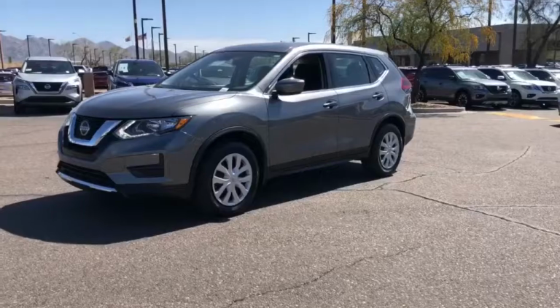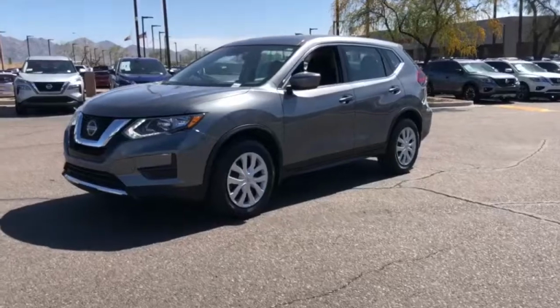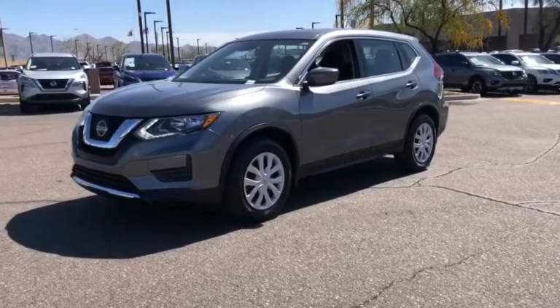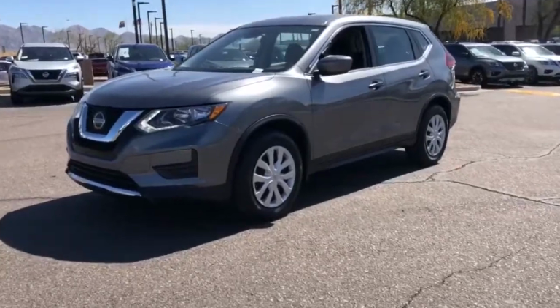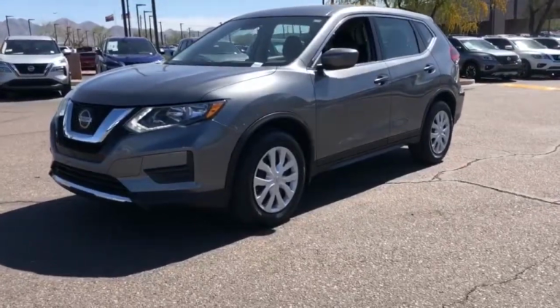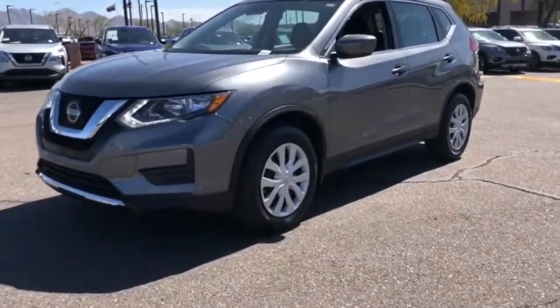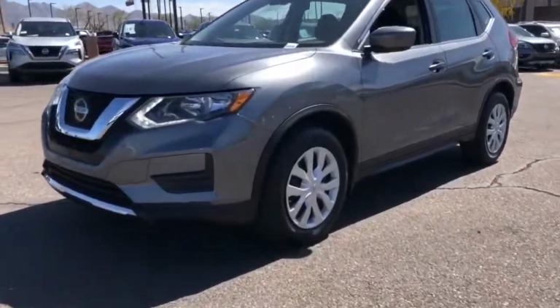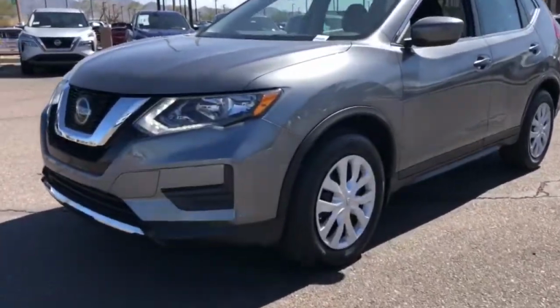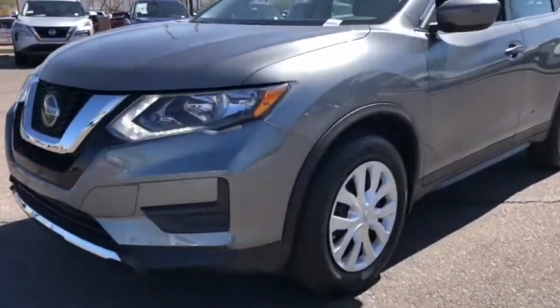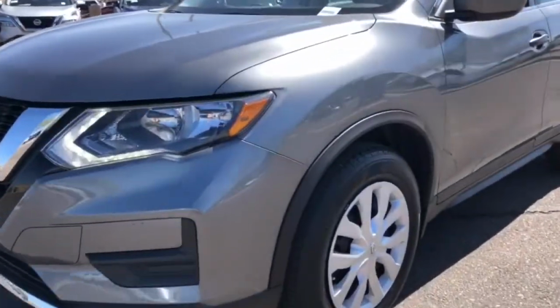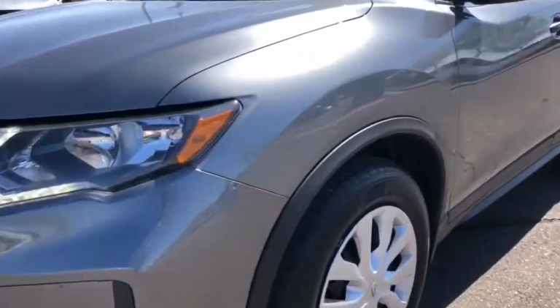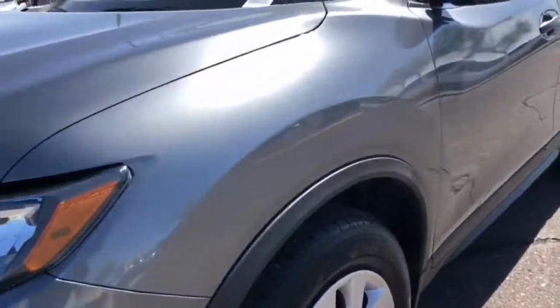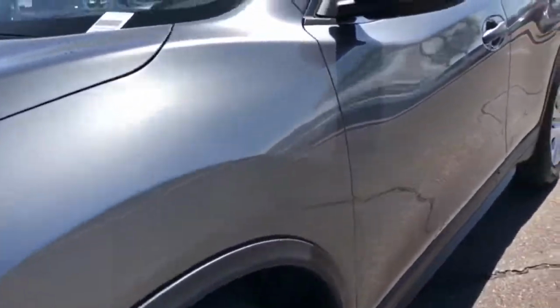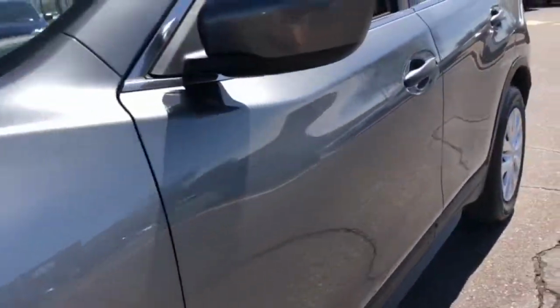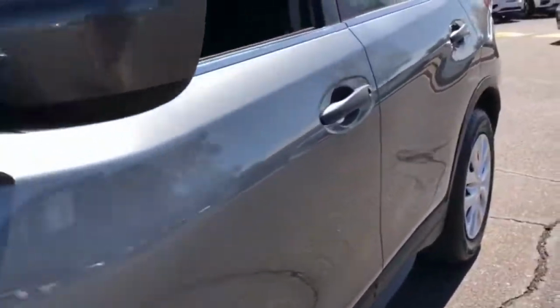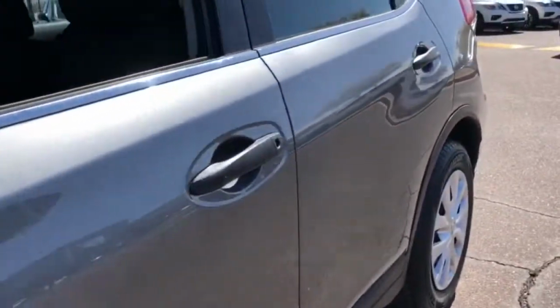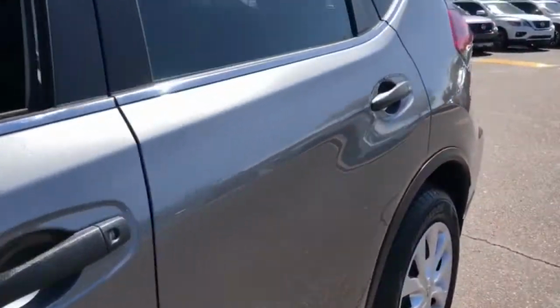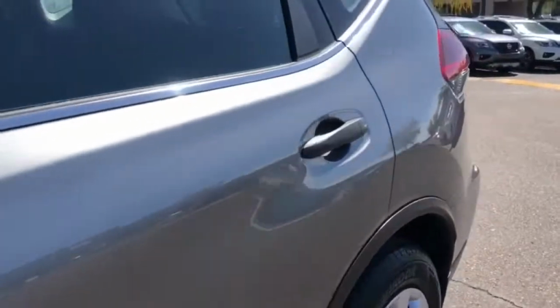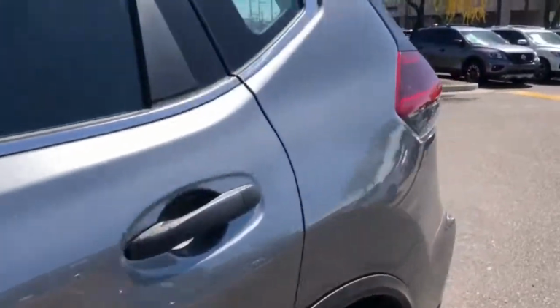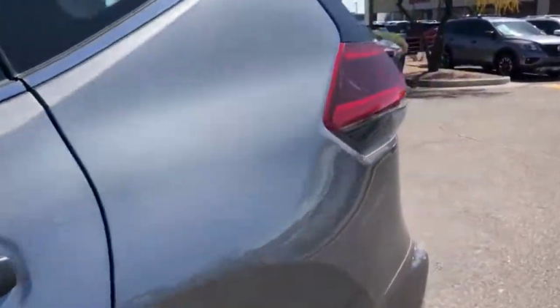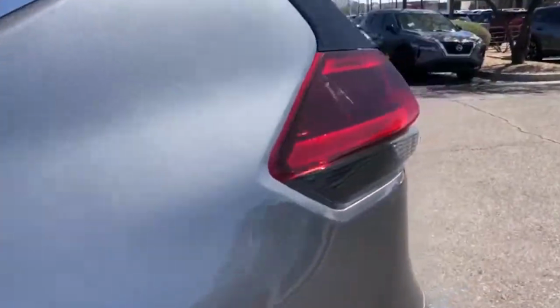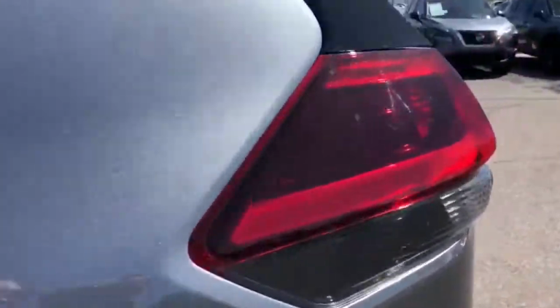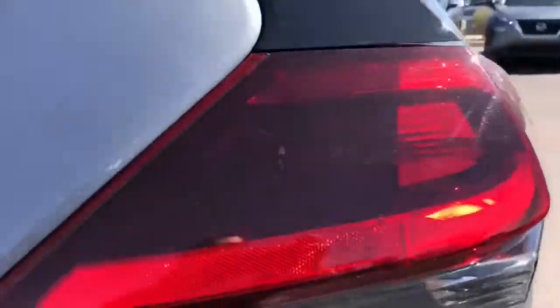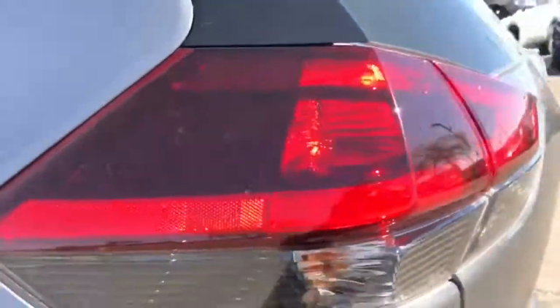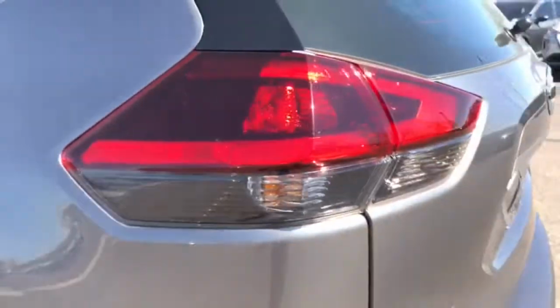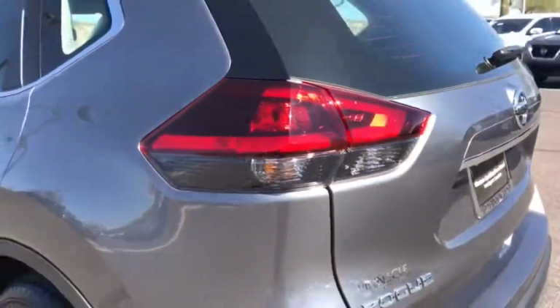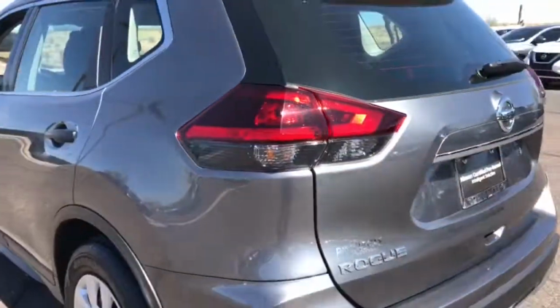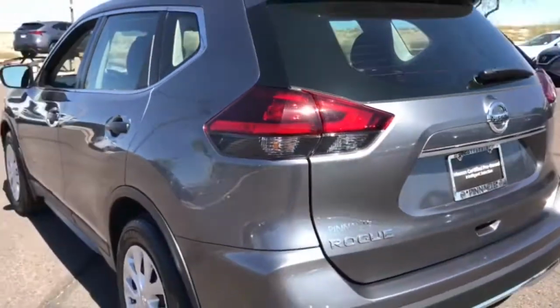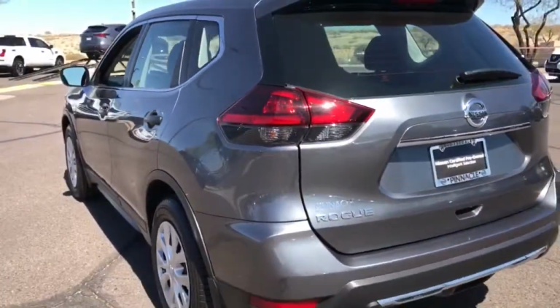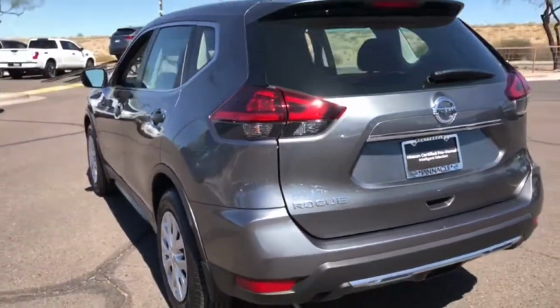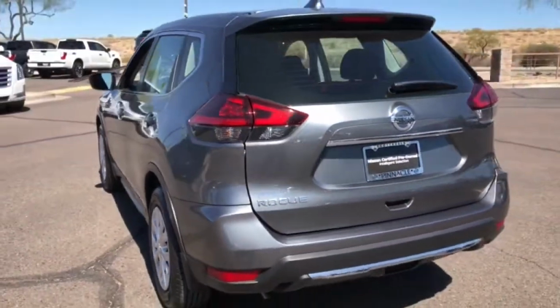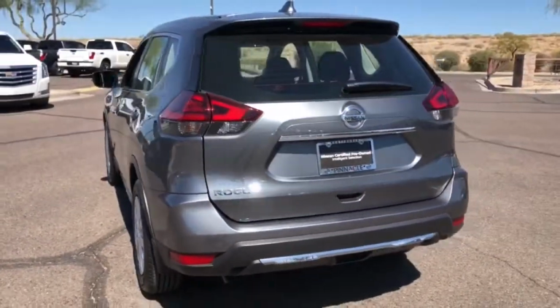Your next car could be the 2020 Nissan Rogue. This vehicle still has fewer than 5,000 miles on the clock, so it won't last long.